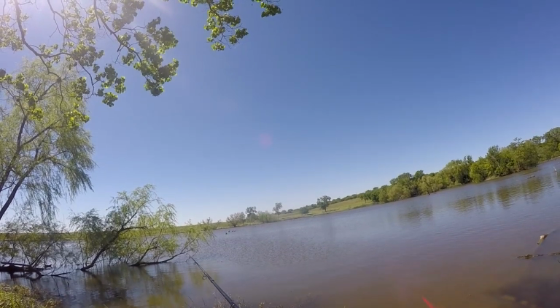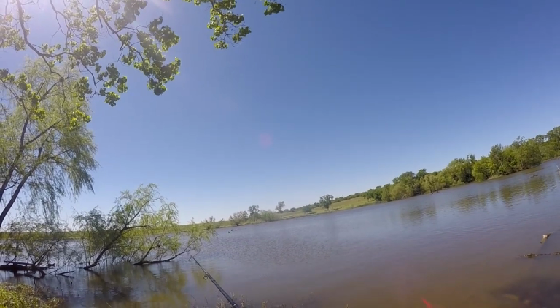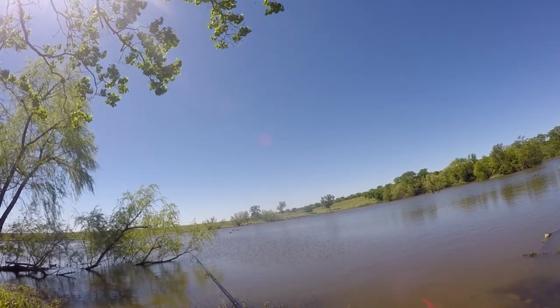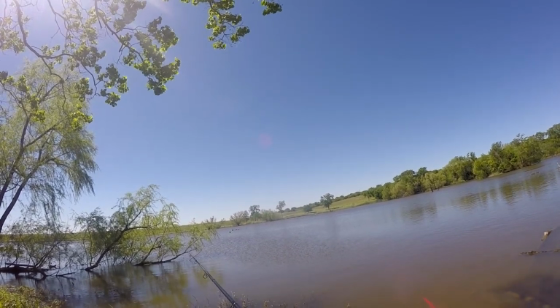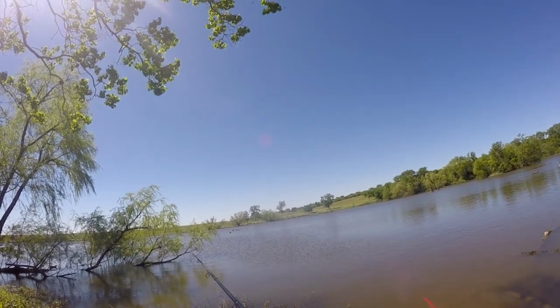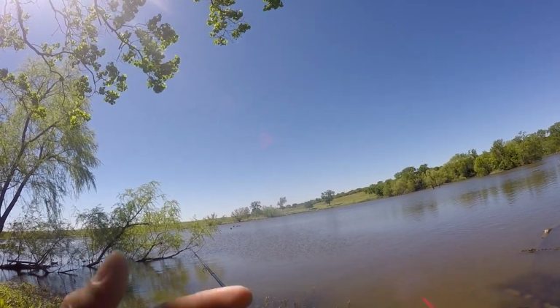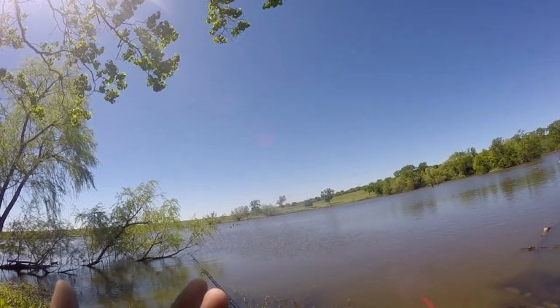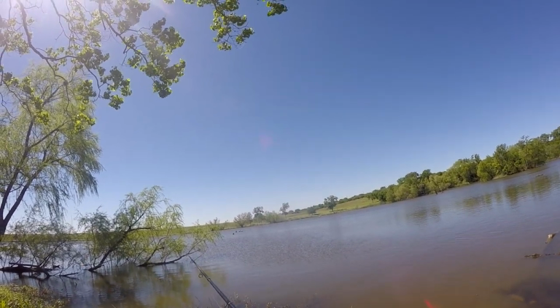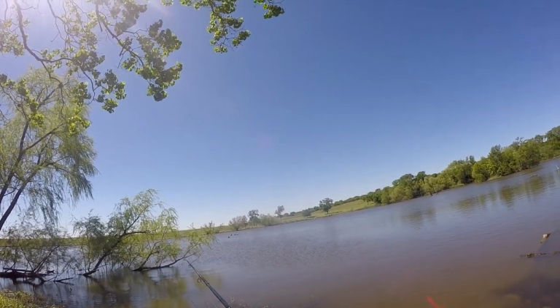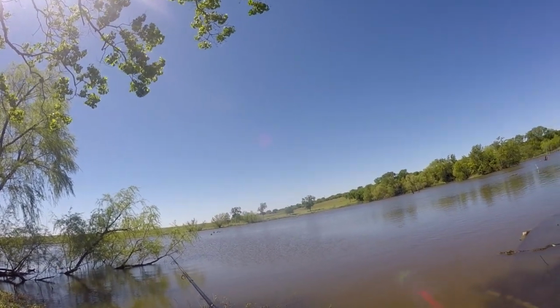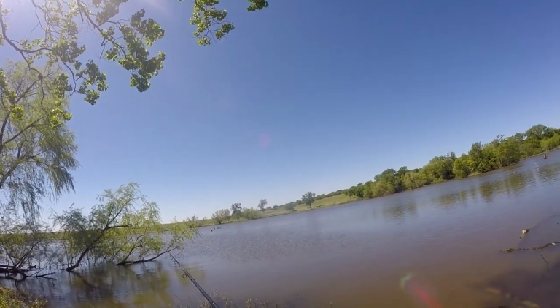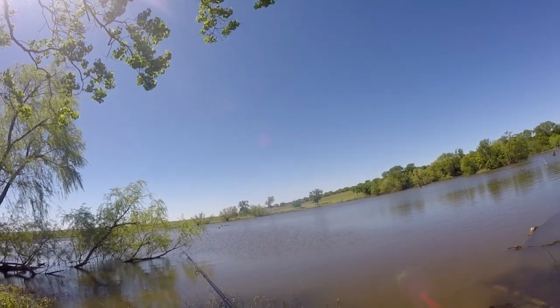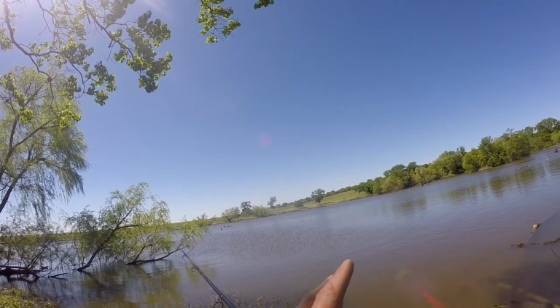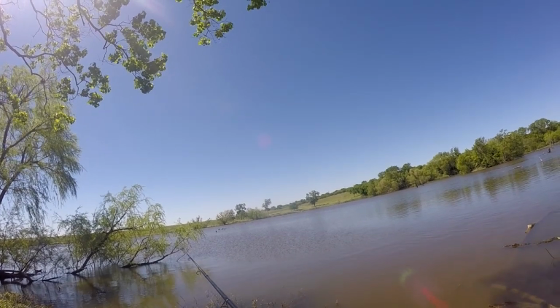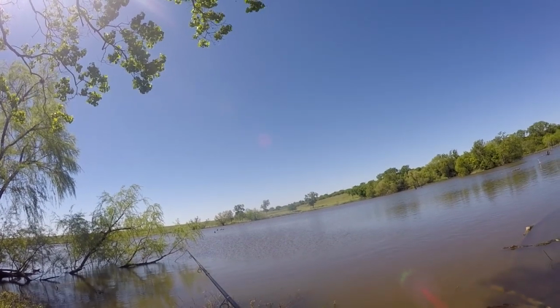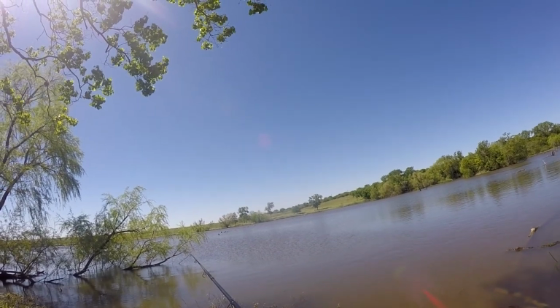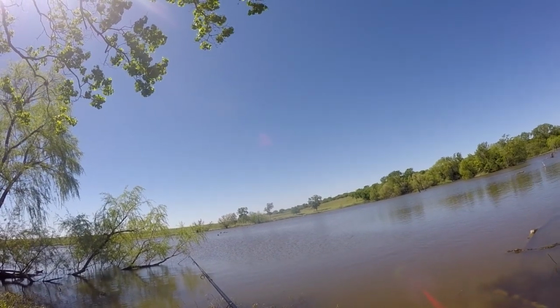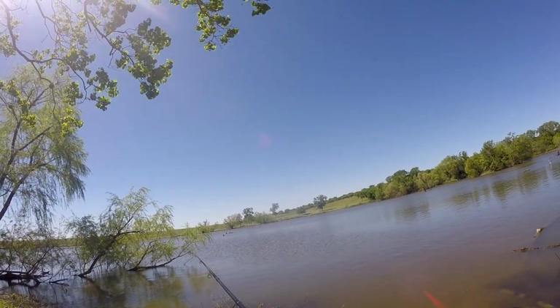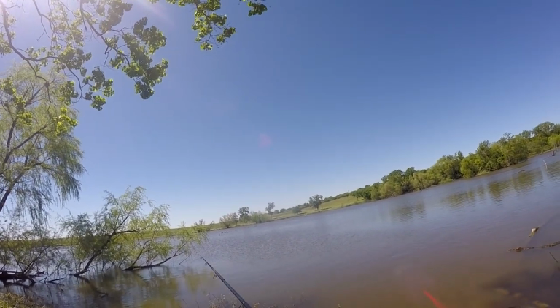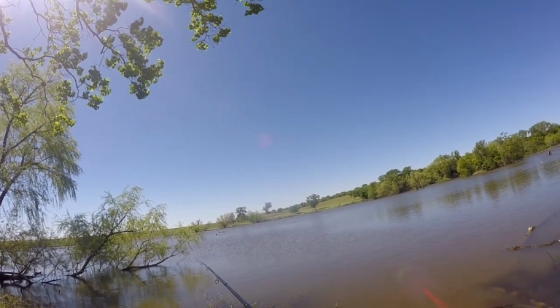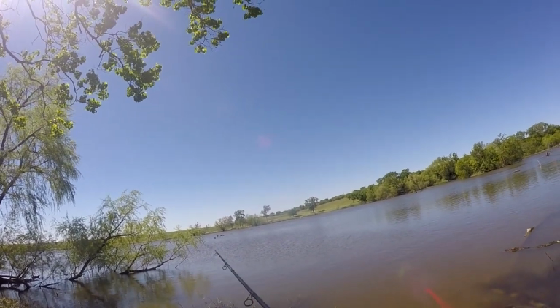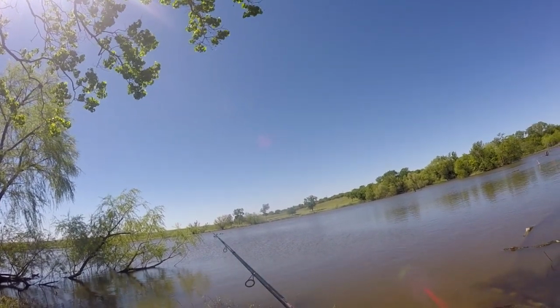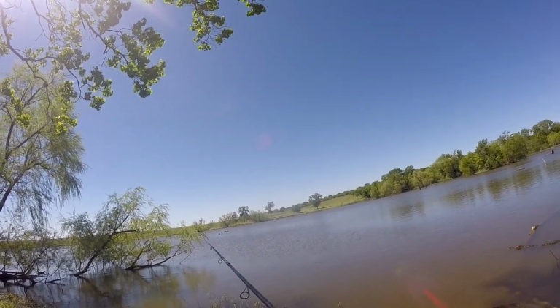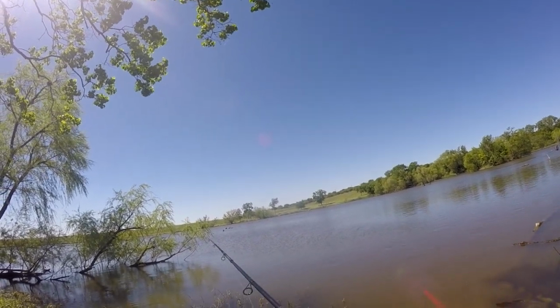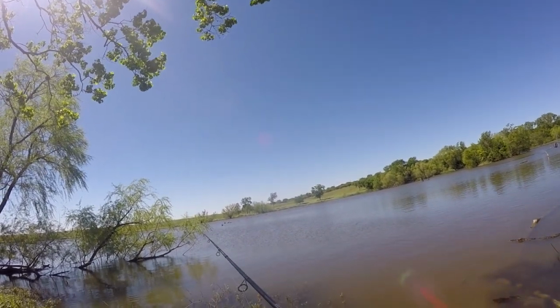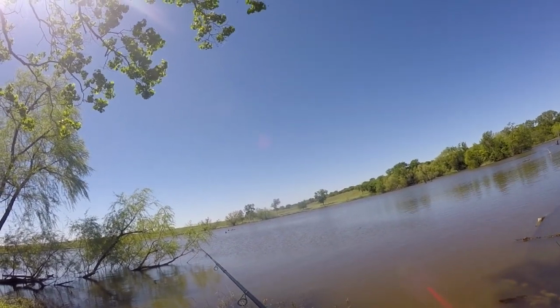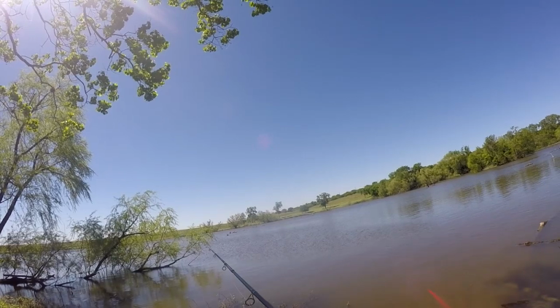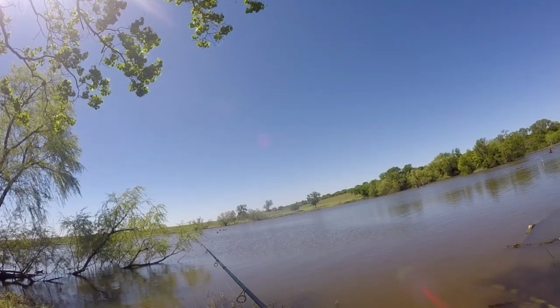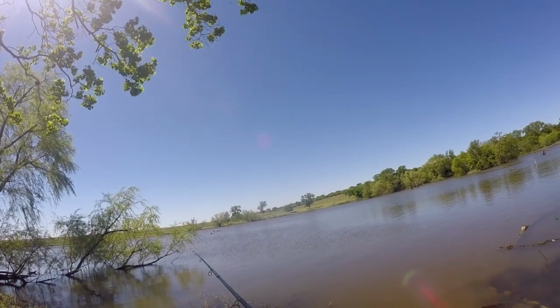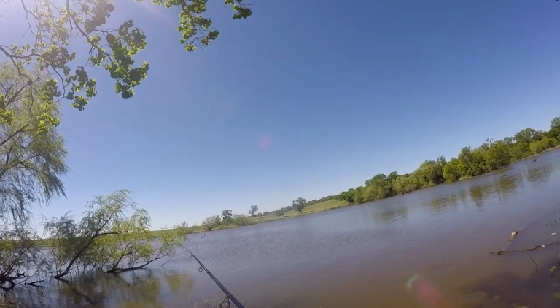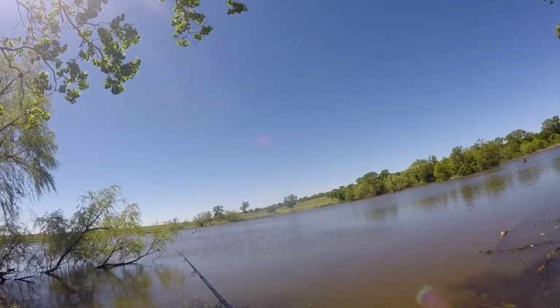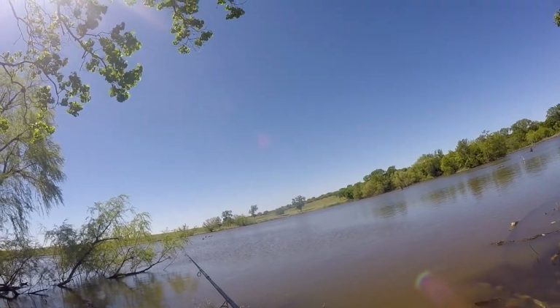So far, the only fish I've caught and landed on them were maybe a pound — this one was less than a pound, the other one was maybe a pound to a pound and a half at the most. So I'm looking for two pounds and up.